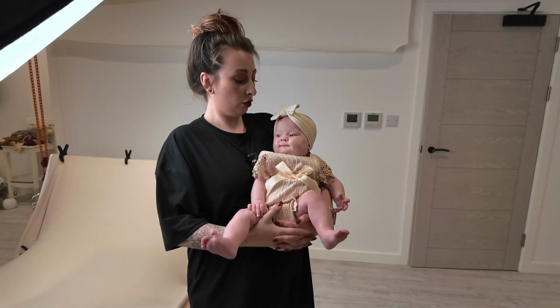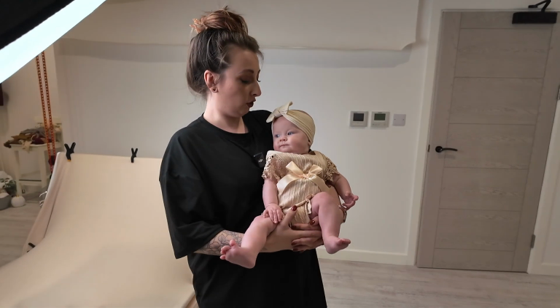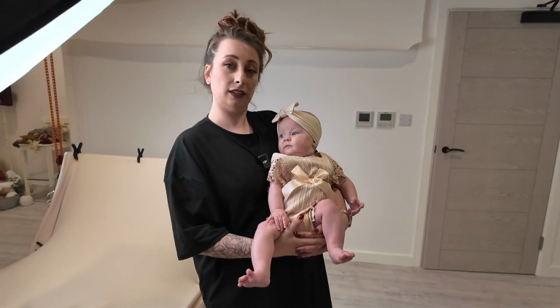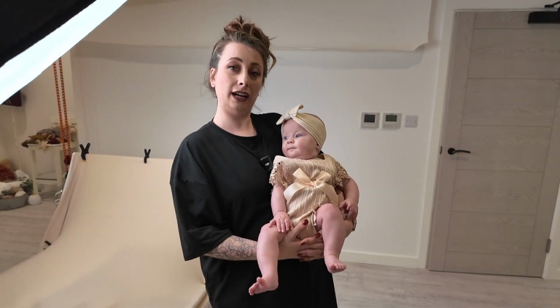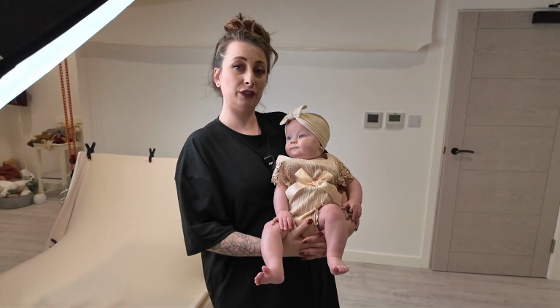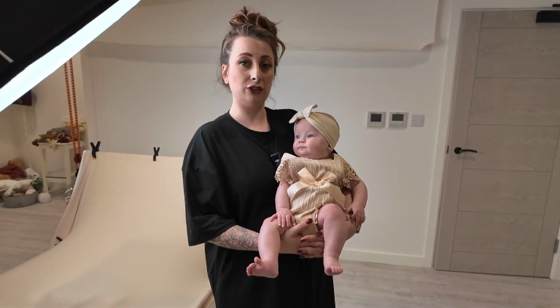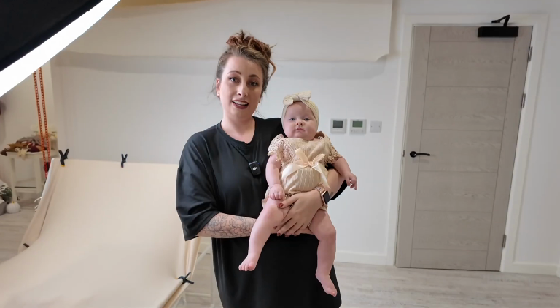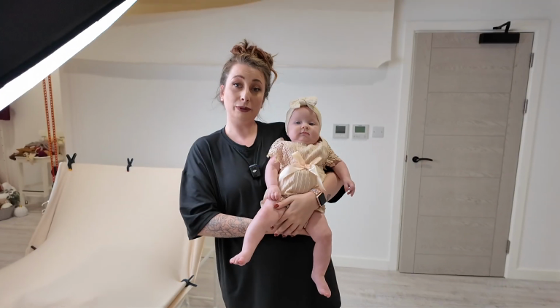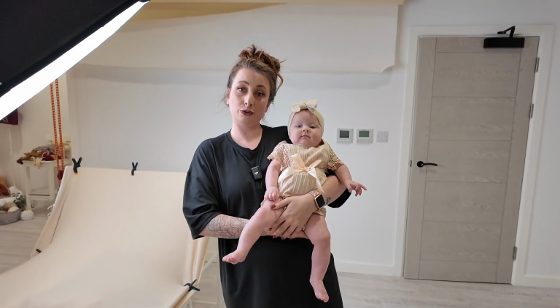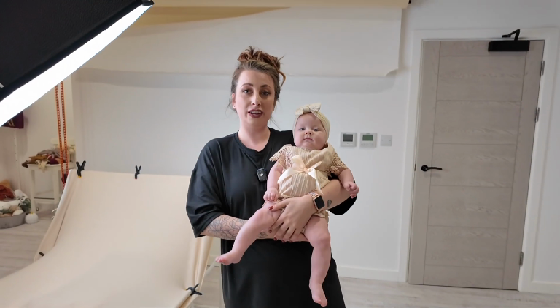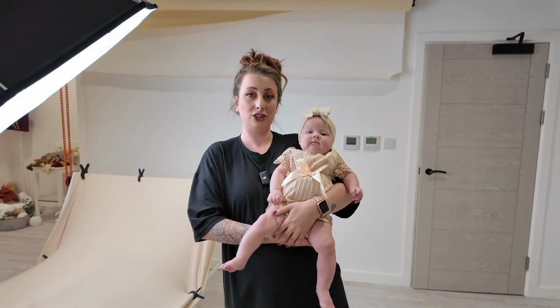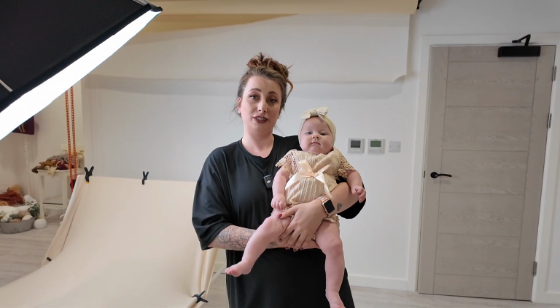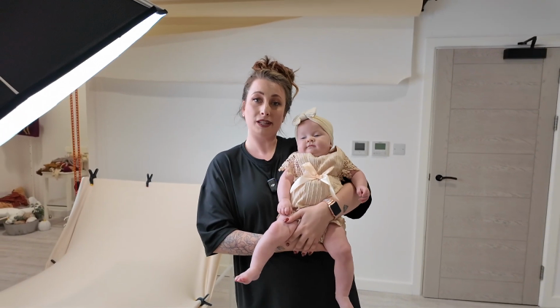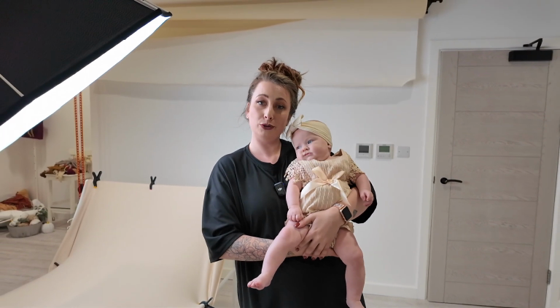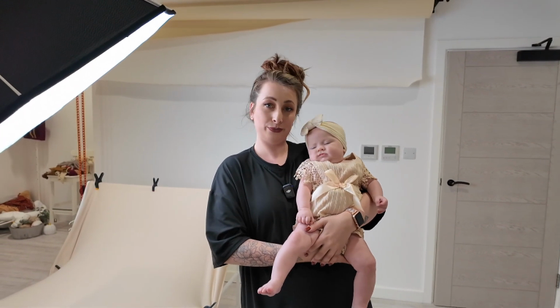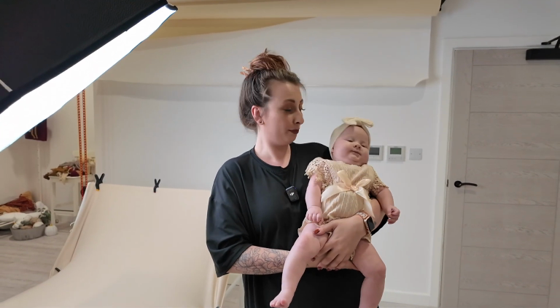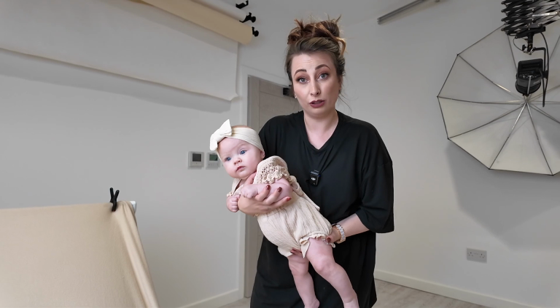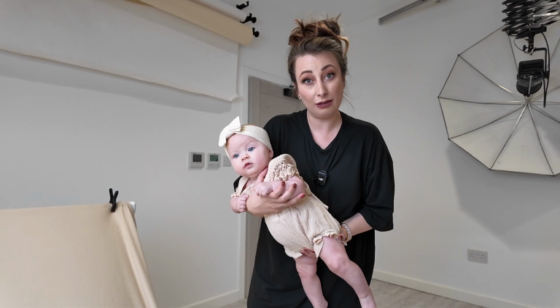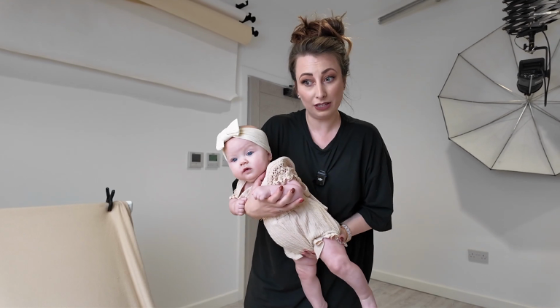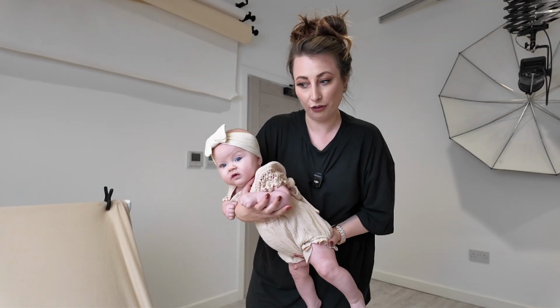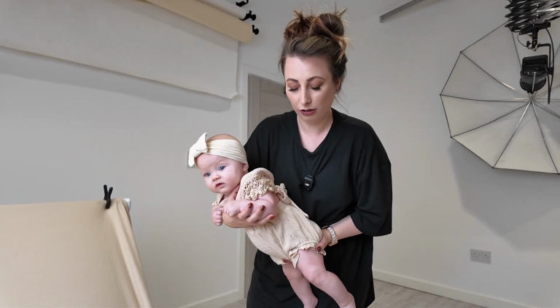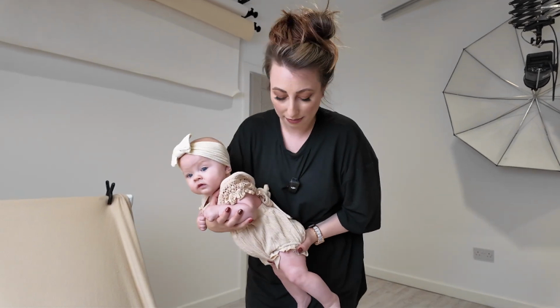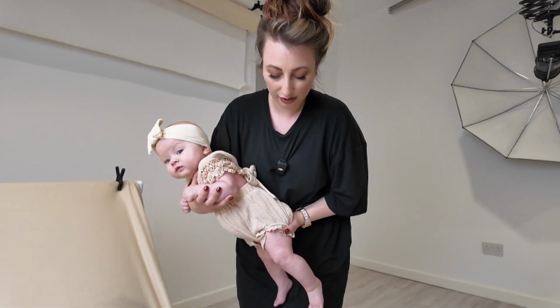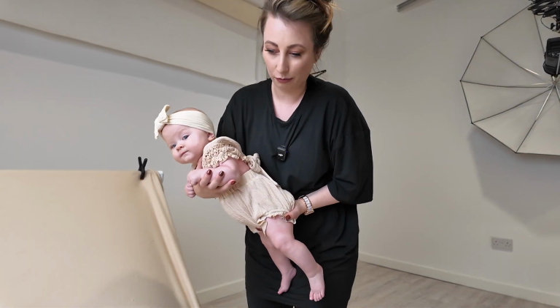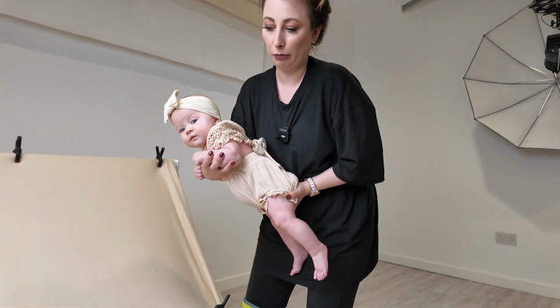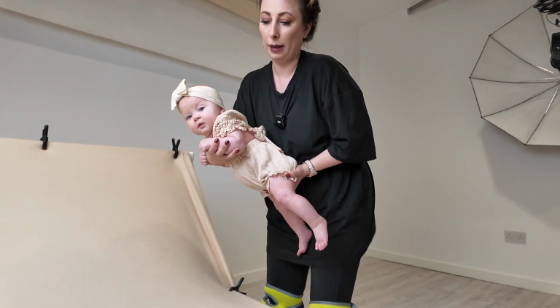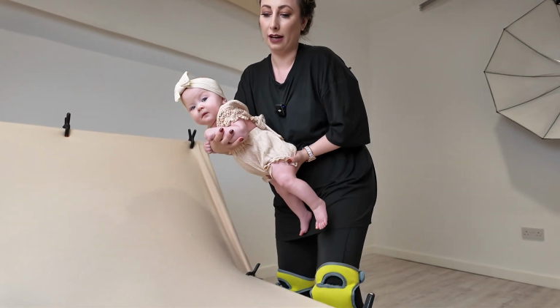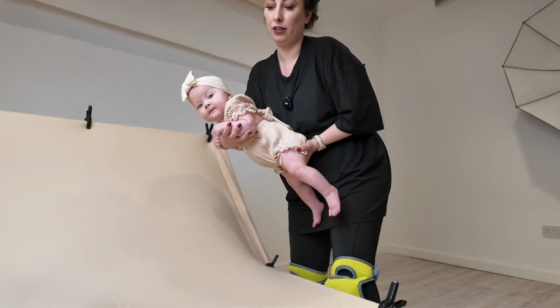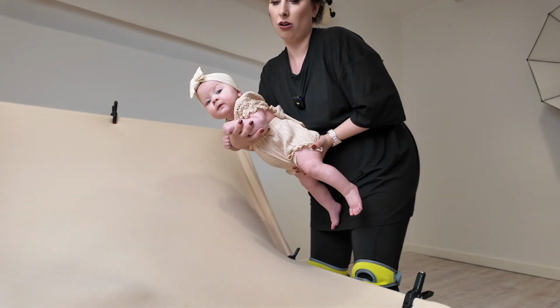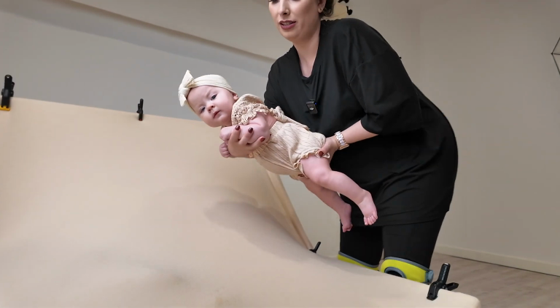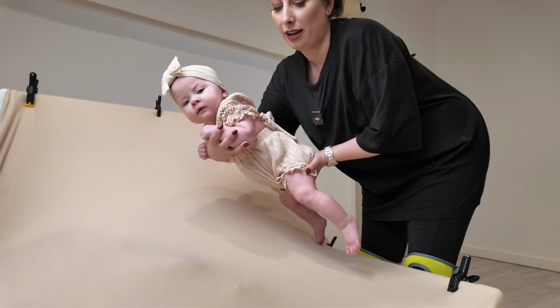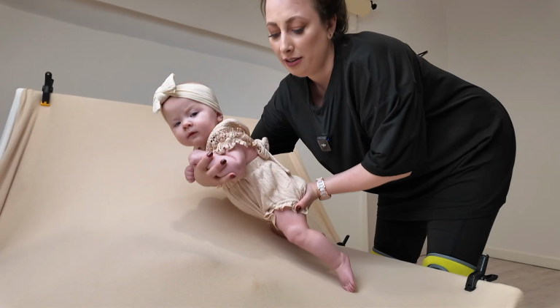We've just done a quick outfit change. Now we're going to do a variation of the tummy time pose — the same as before, but this time we're going to pop baby down on the side.